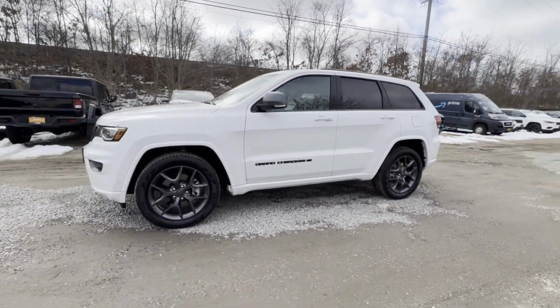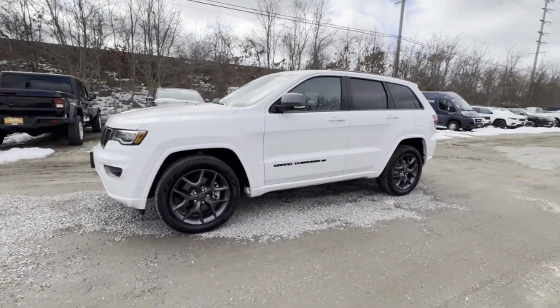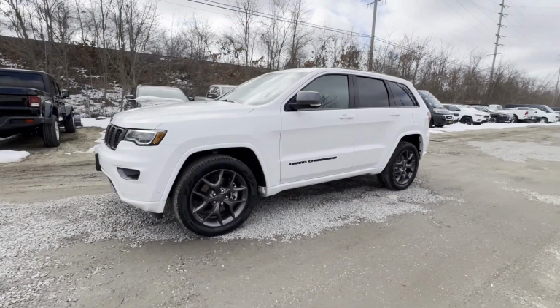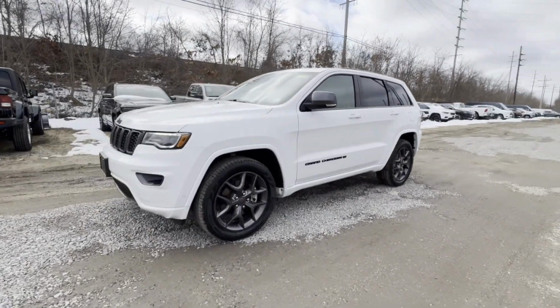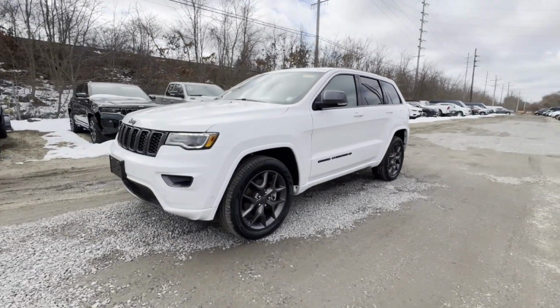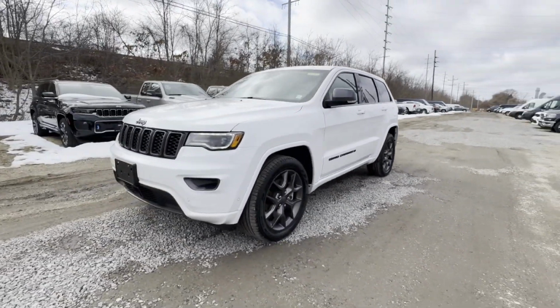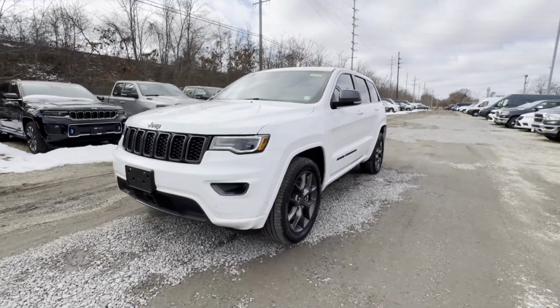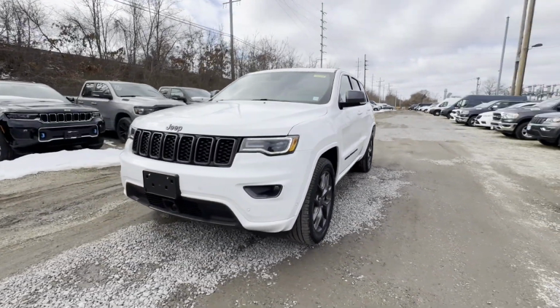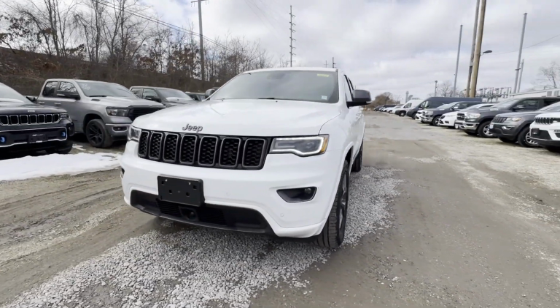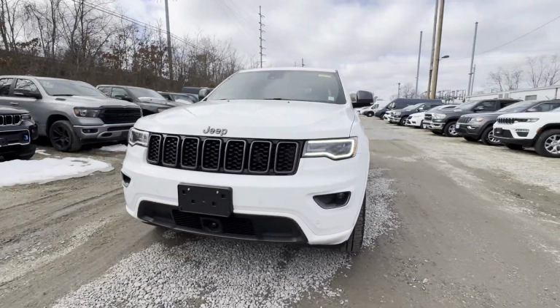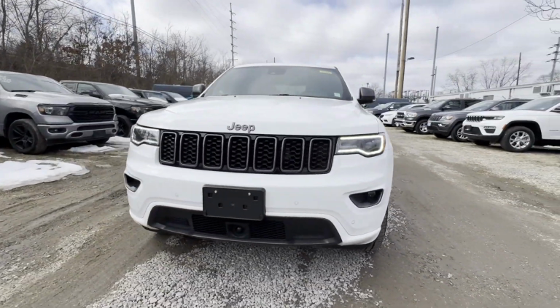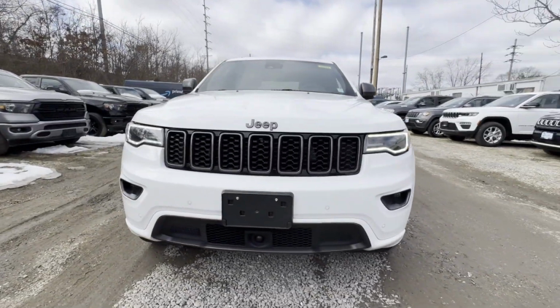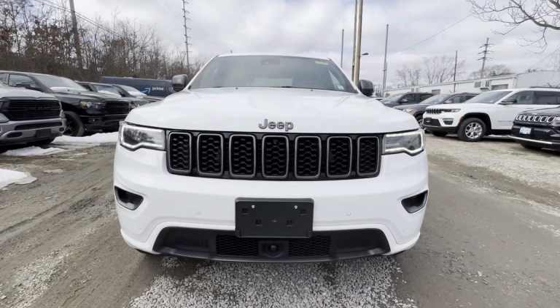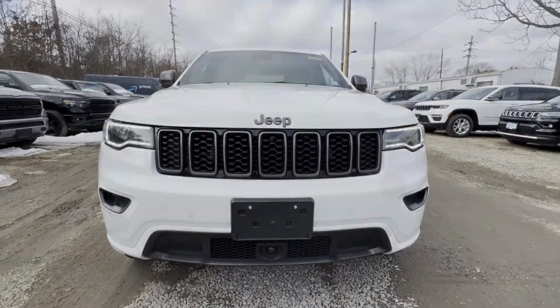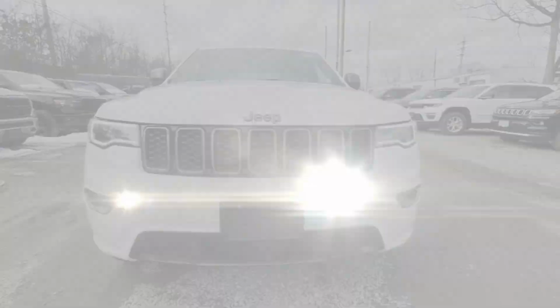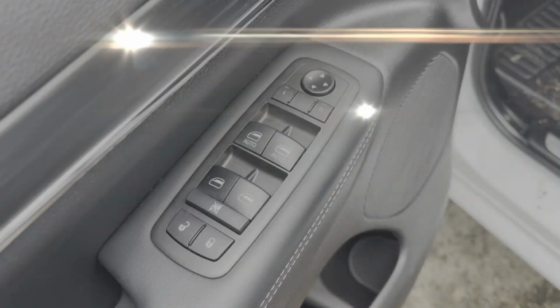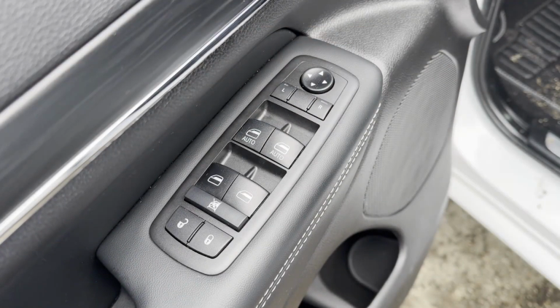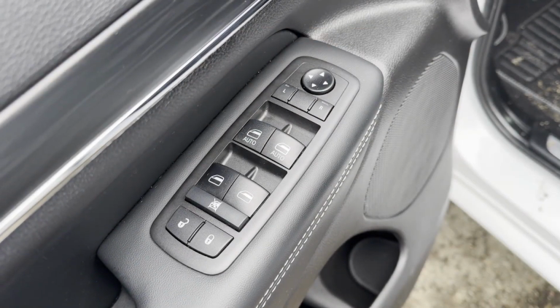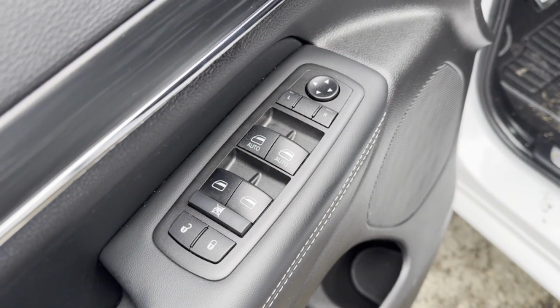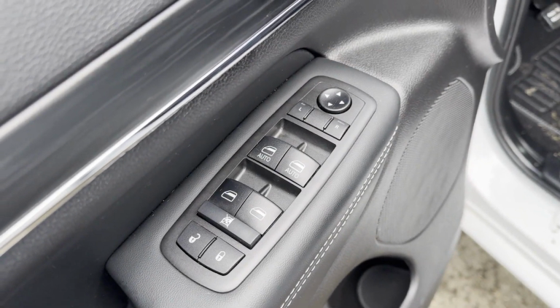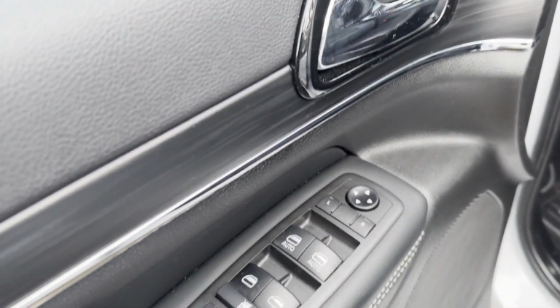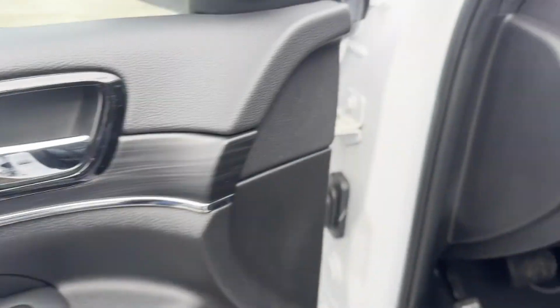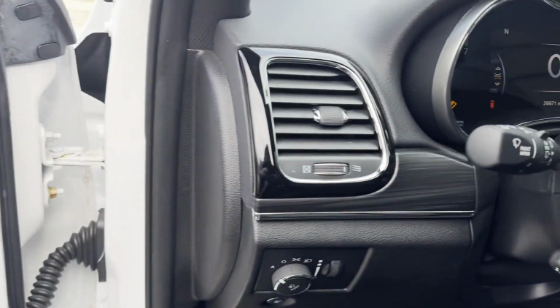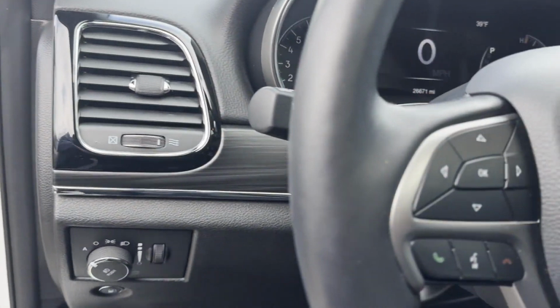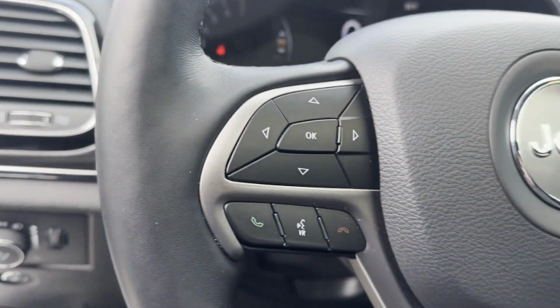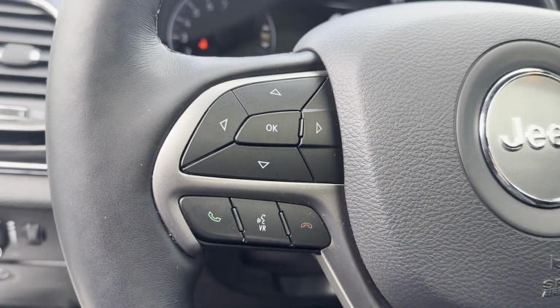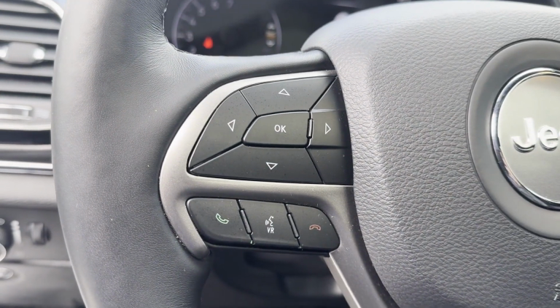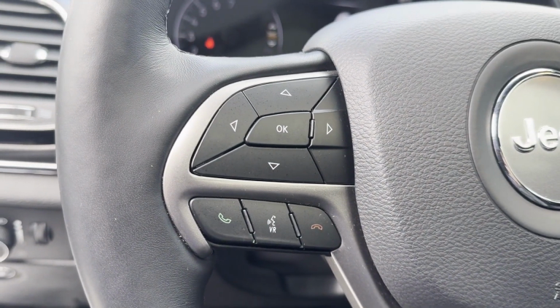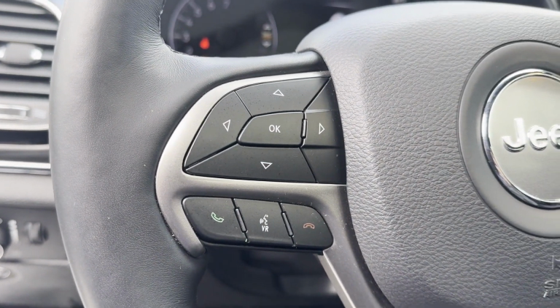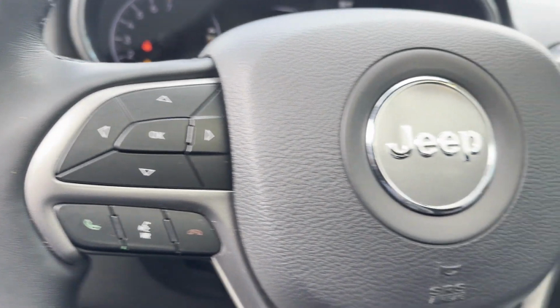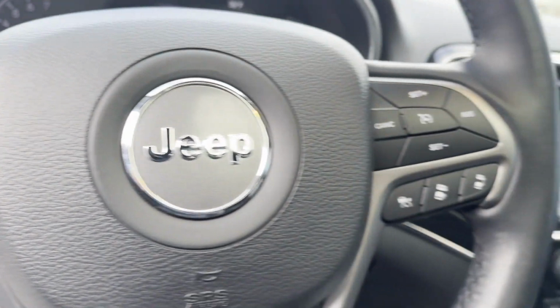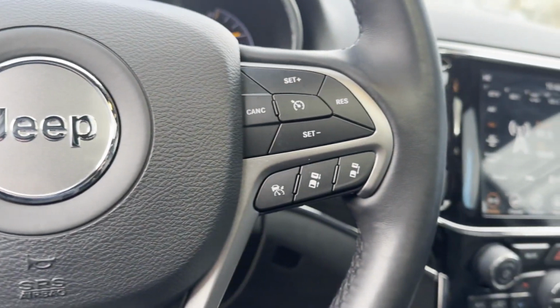Backup camera, passenger seat adjustable lumbar support, memory seat, tinted windows, power driver seat, power passenger seat, pass-through rear seat, Bluetooth, power lift gate, brake assist, keyless start.